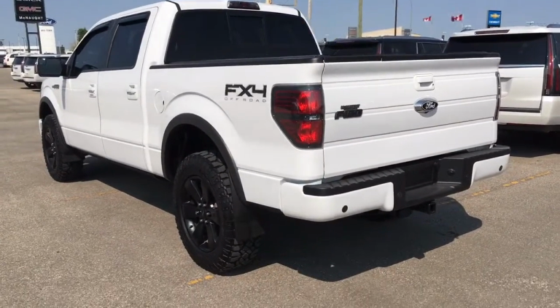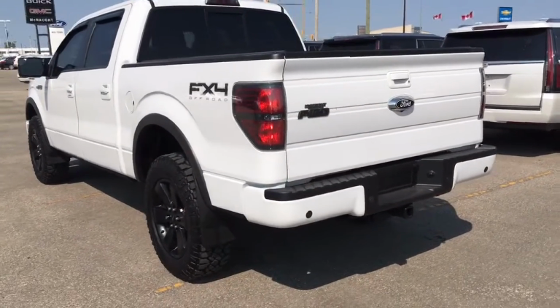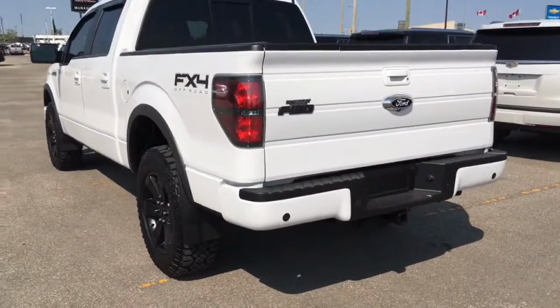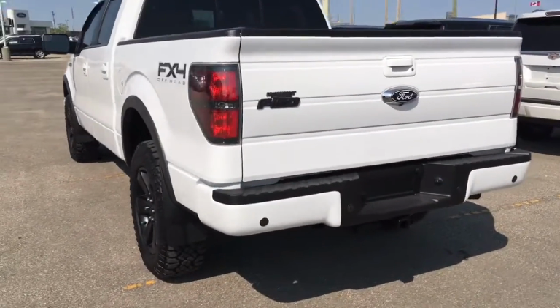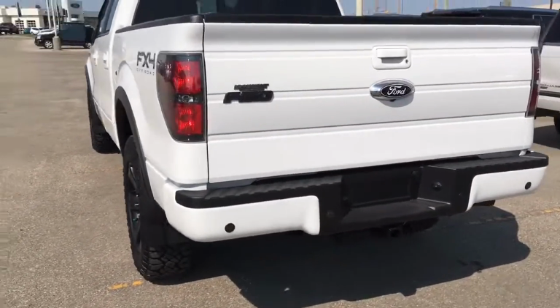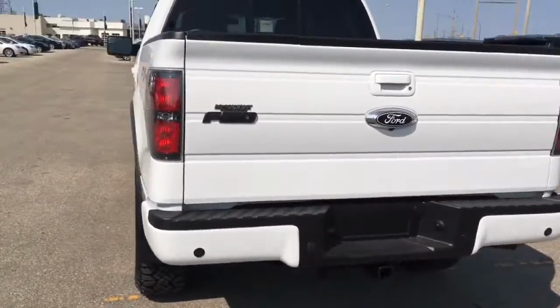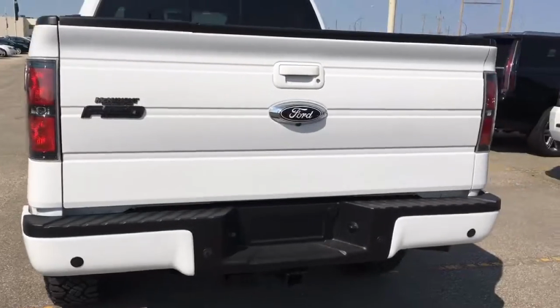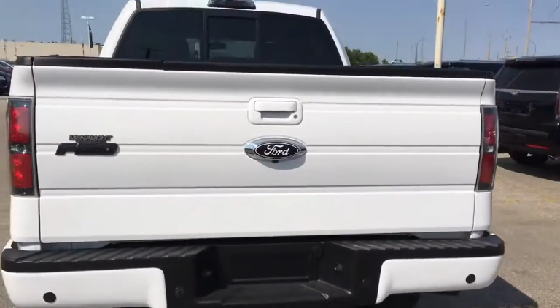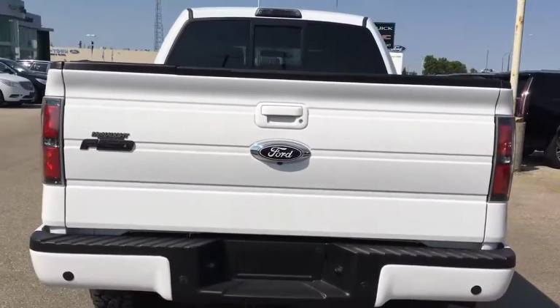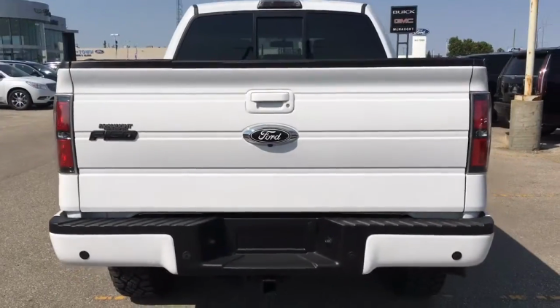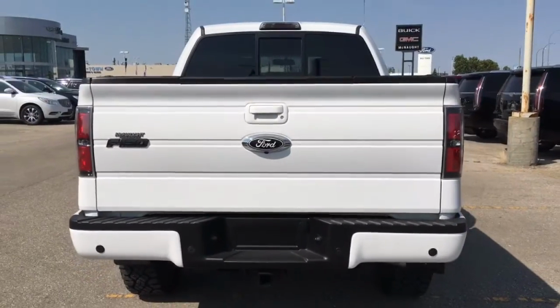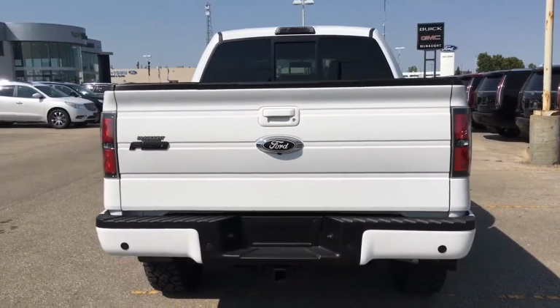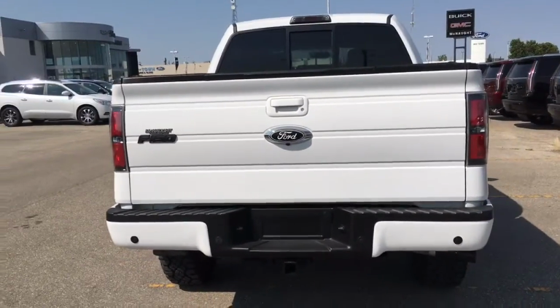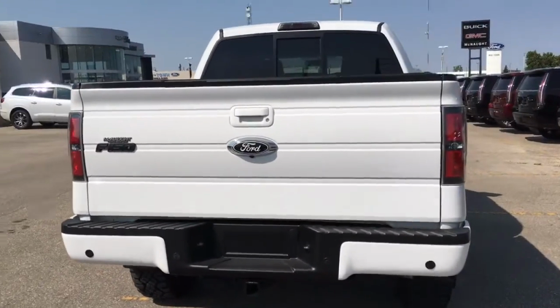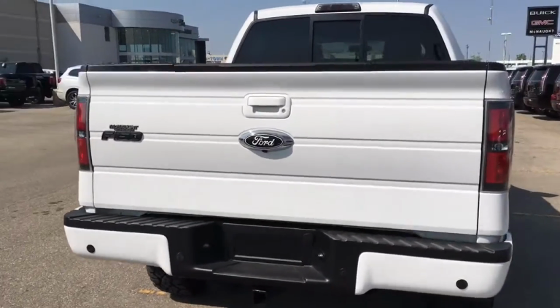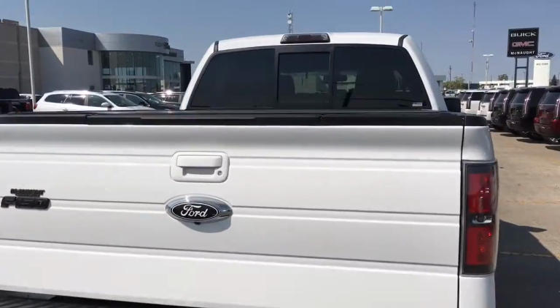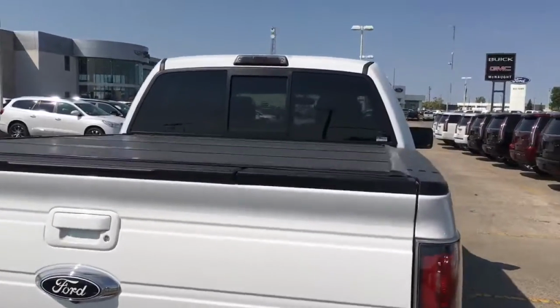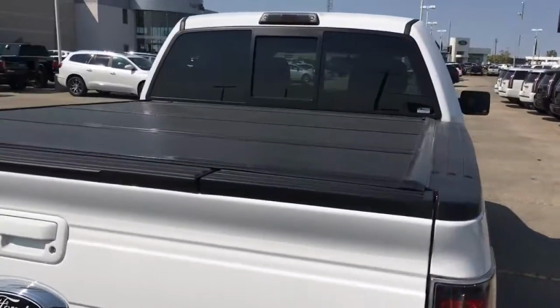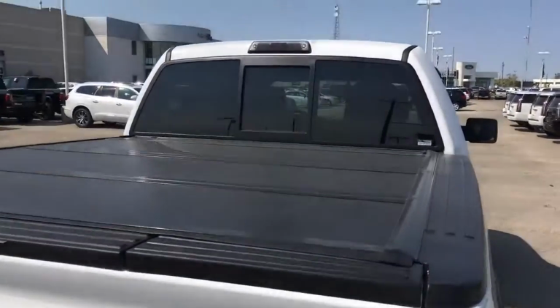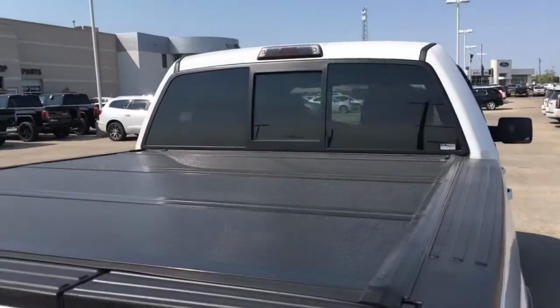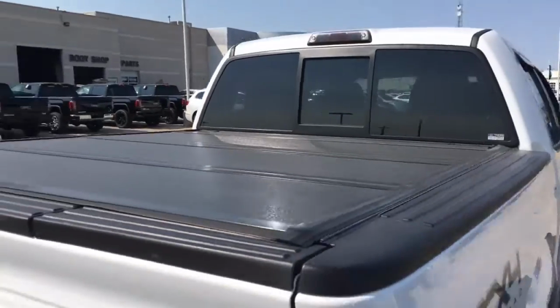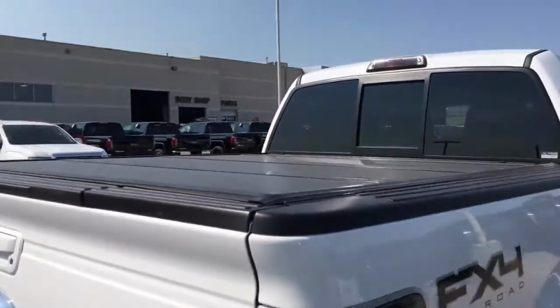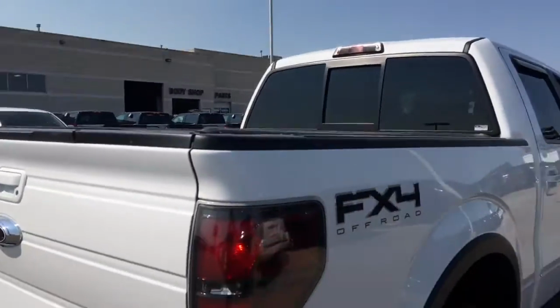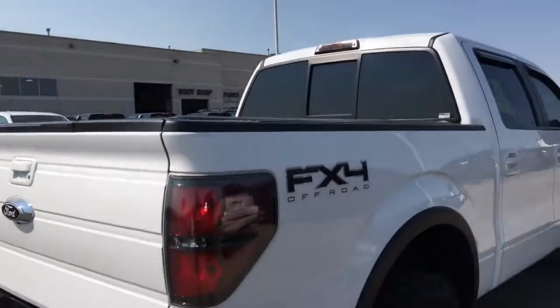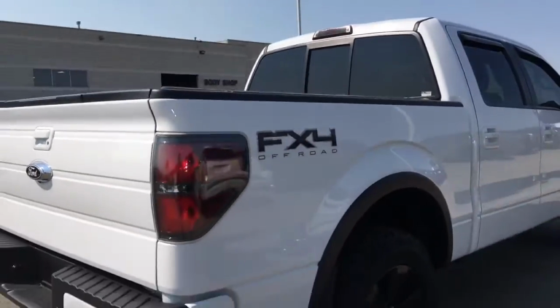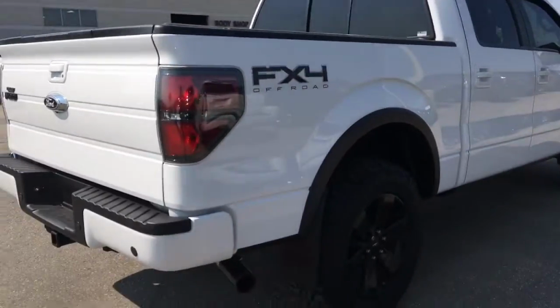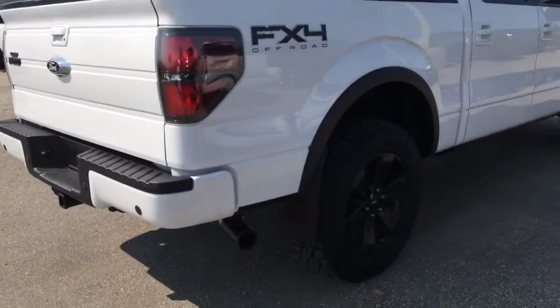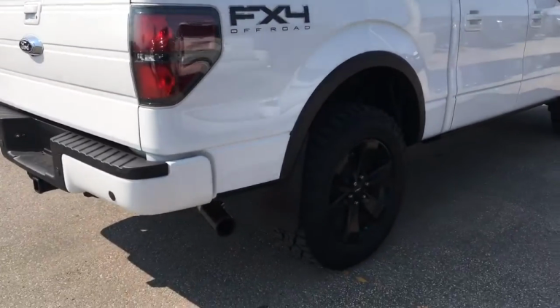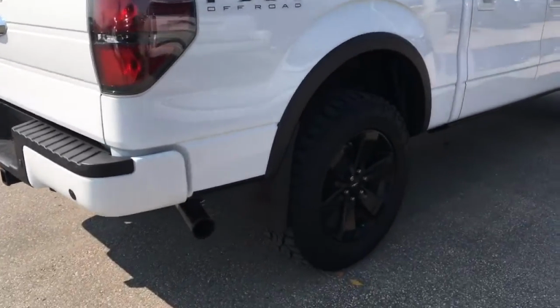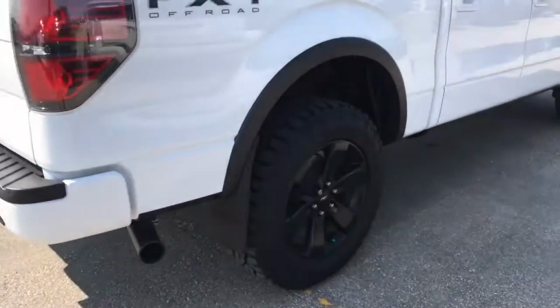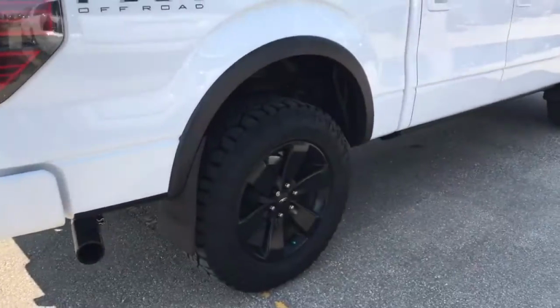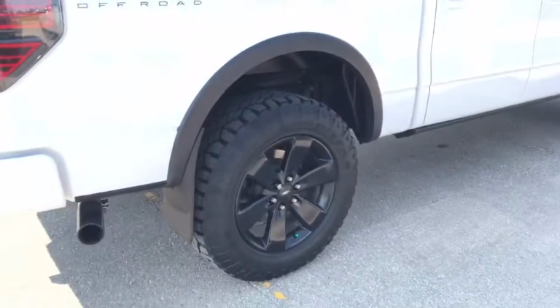Pretty much brand new. It's got backup sensors, backup camera as well, hard-folding tonneau cover and a box liner. All-black rims.